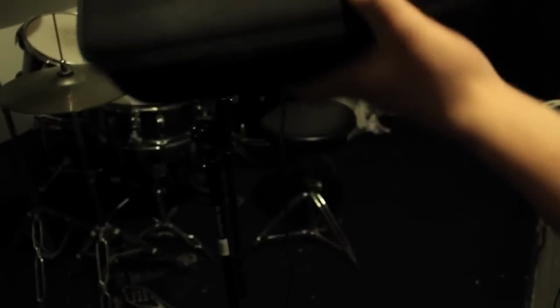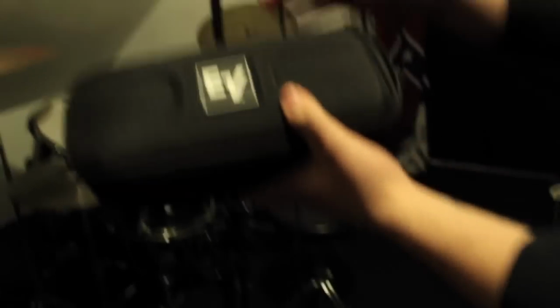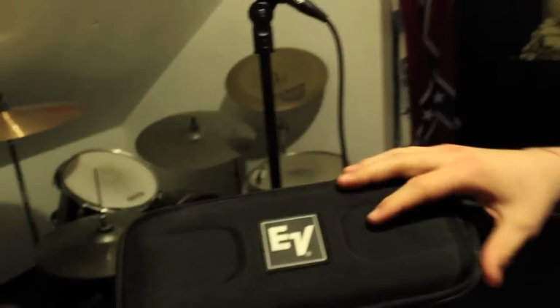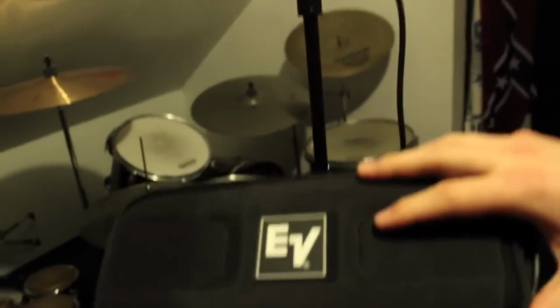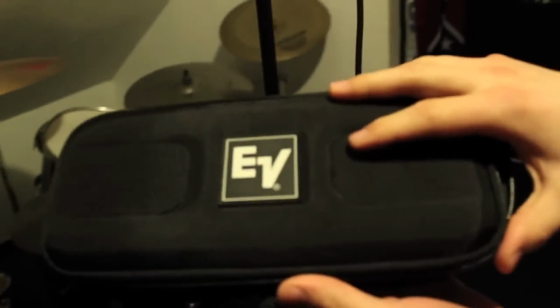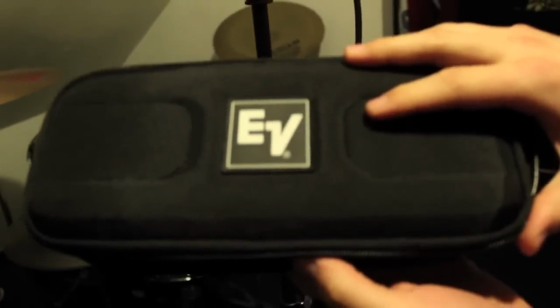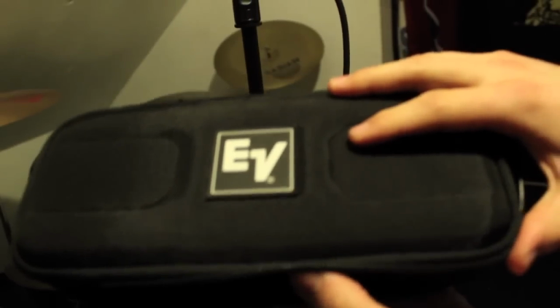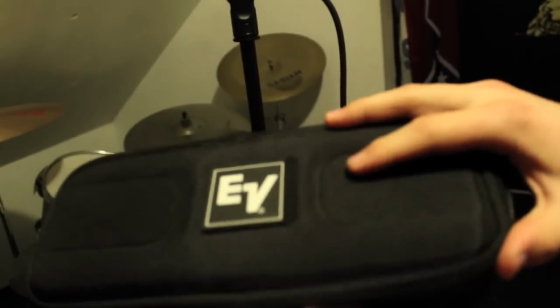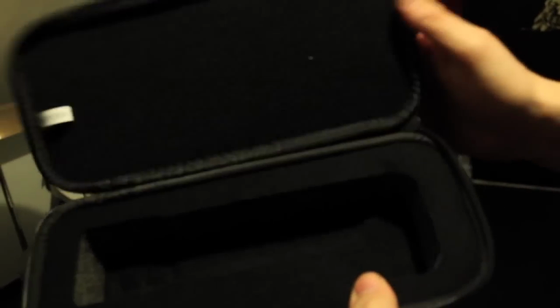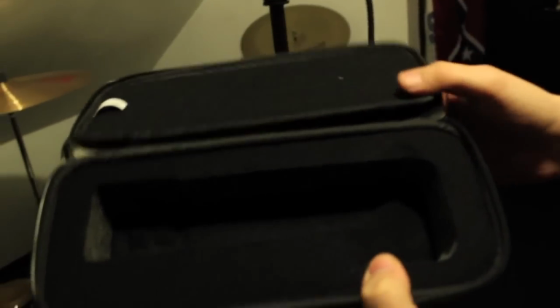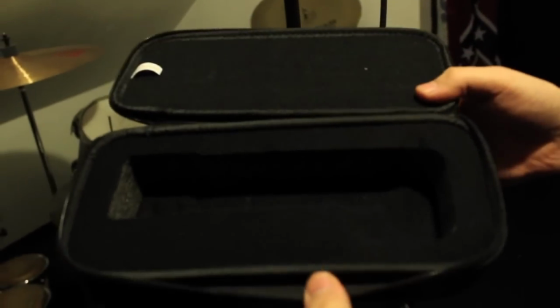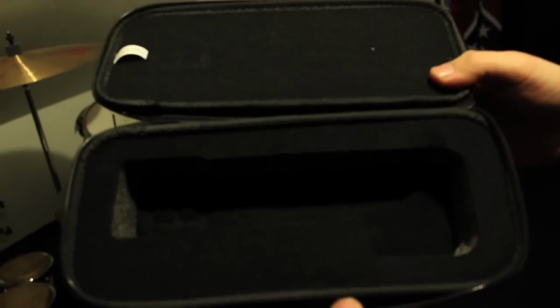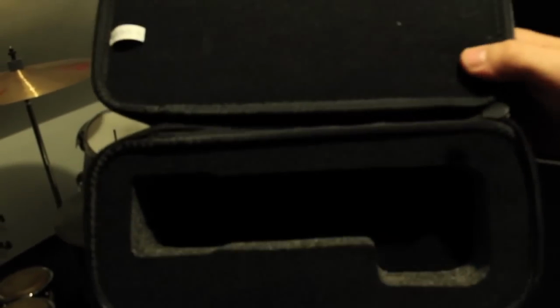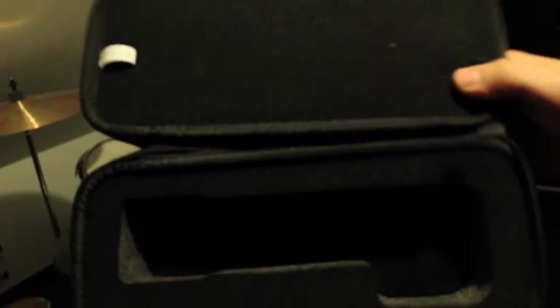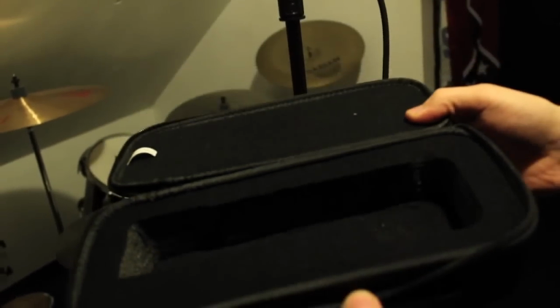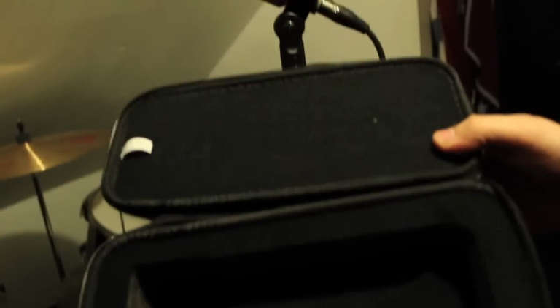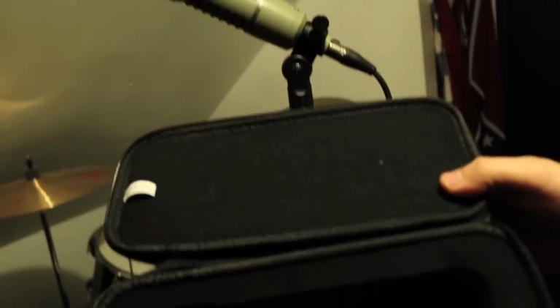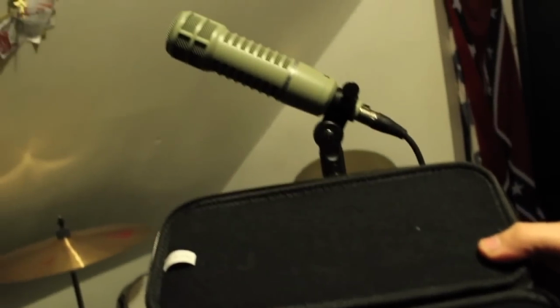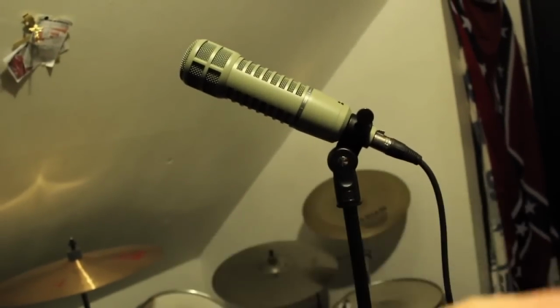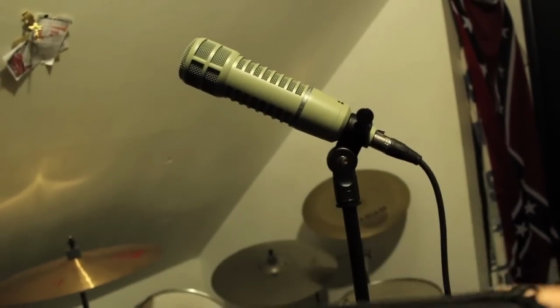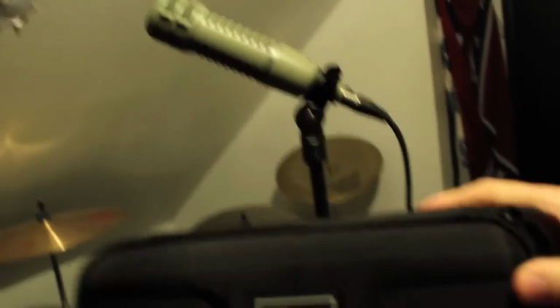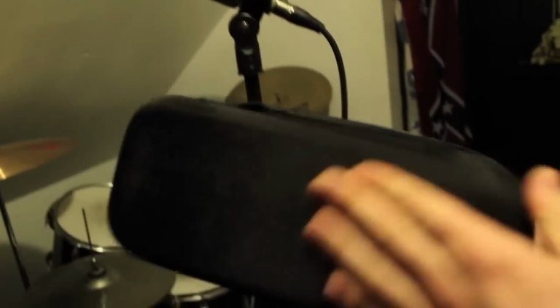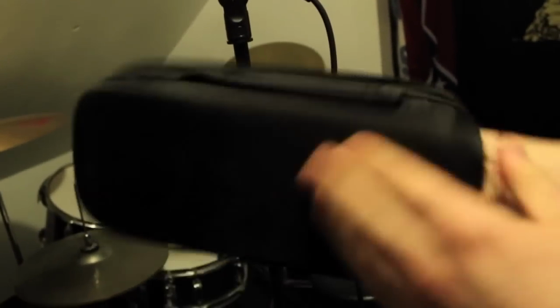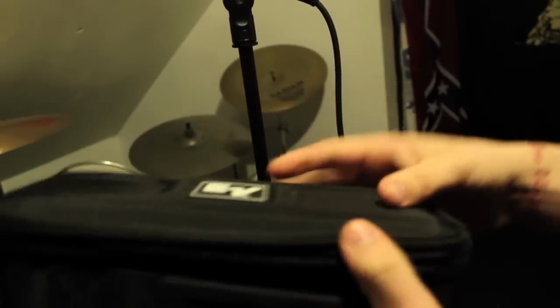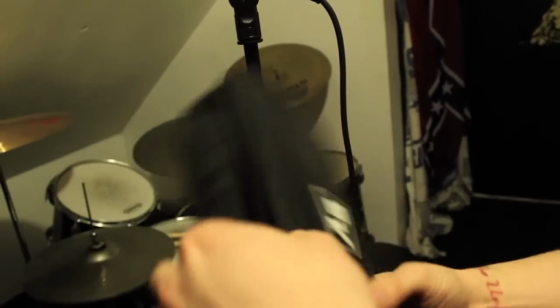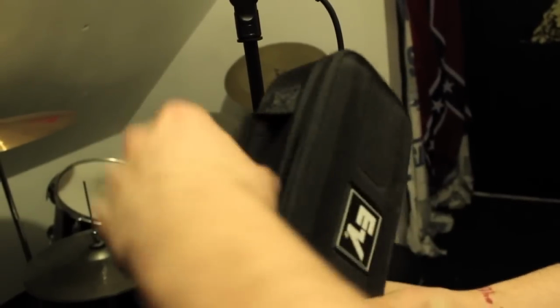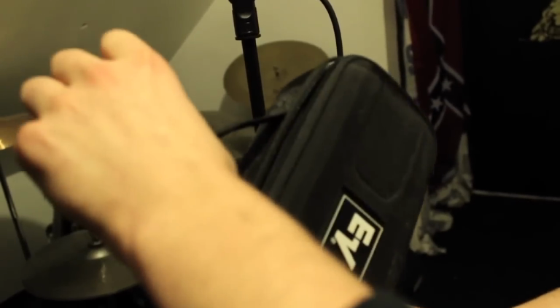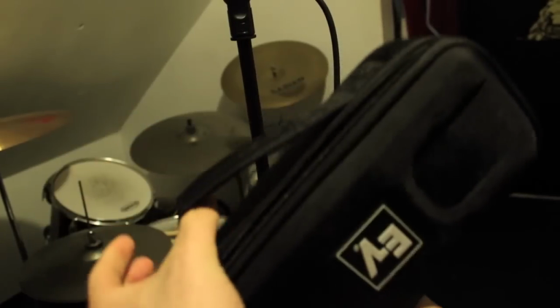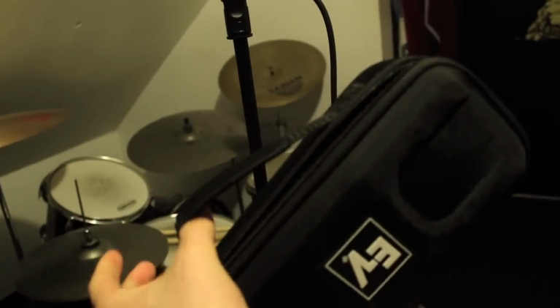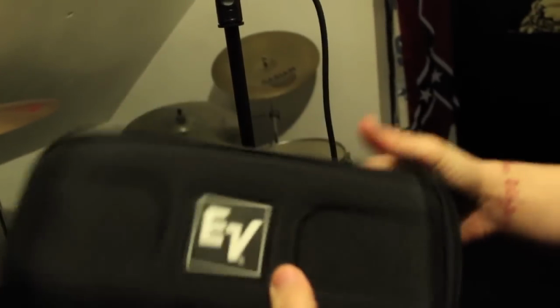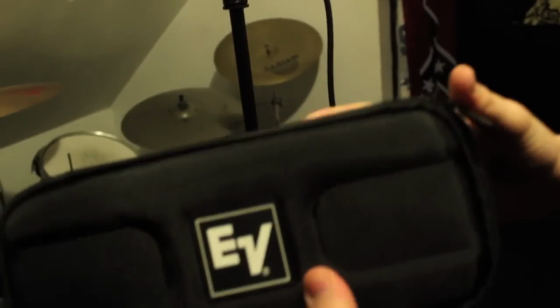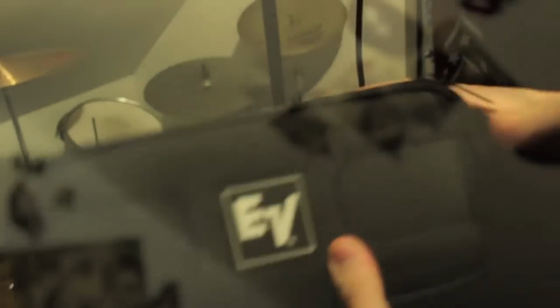When you first open the box, it comes in a white cardboard box, but when you get to the inside it actually comes in a nice hard Electro-Voice carrying case, which is awesome — nobody wants to break their microphones. These things are really expensive and very temperamental, as everyone into audio knows.